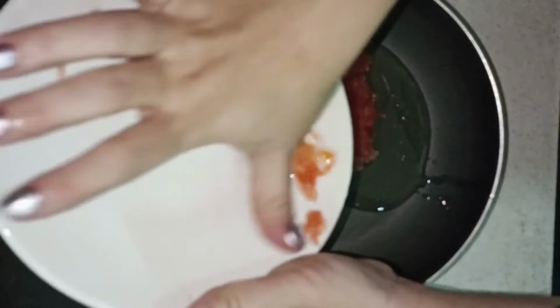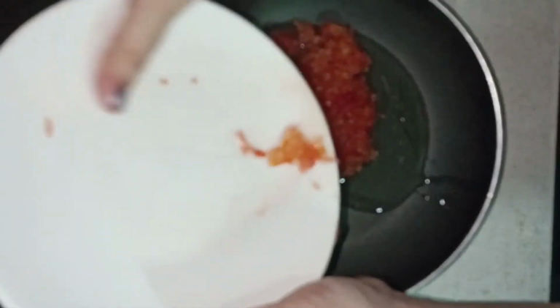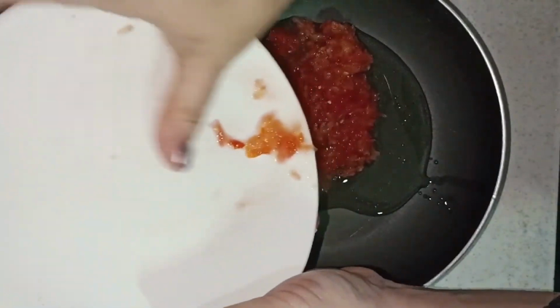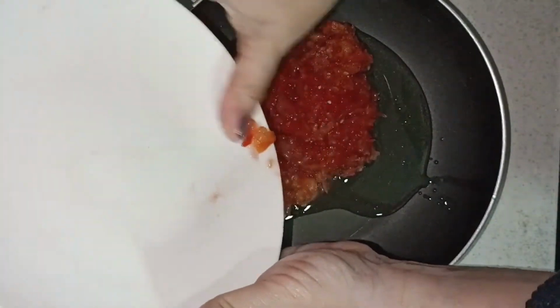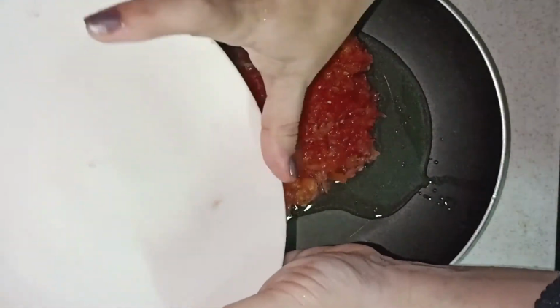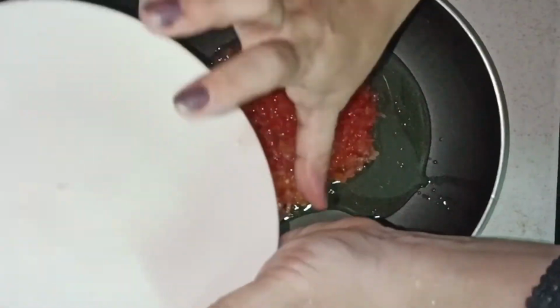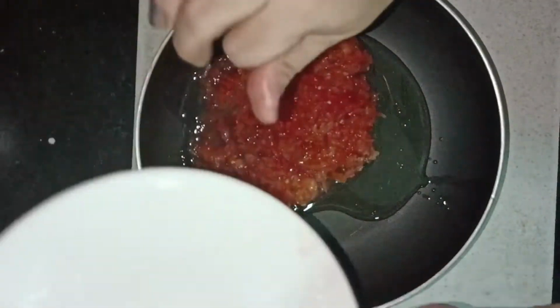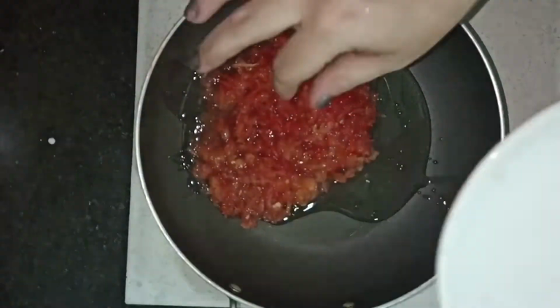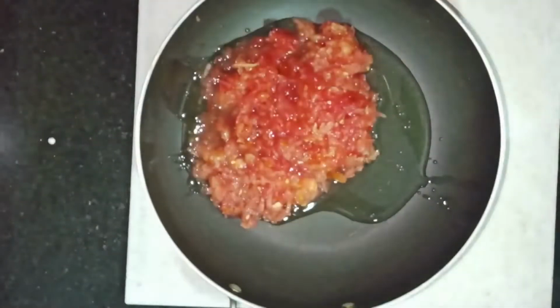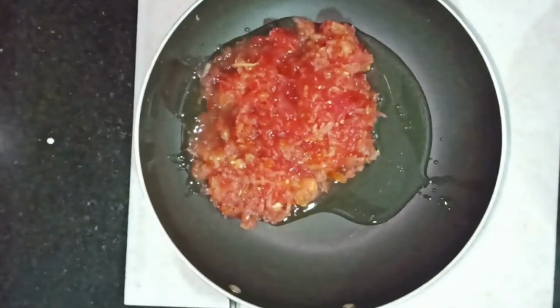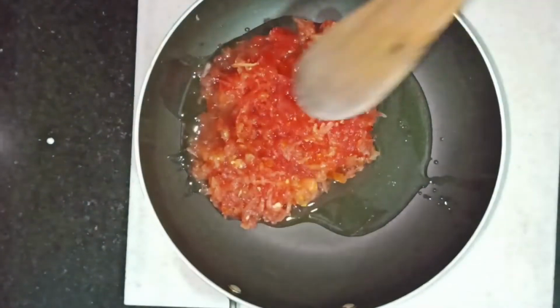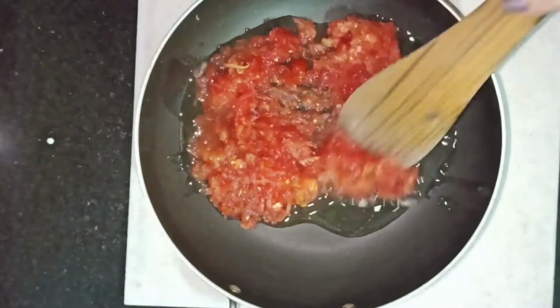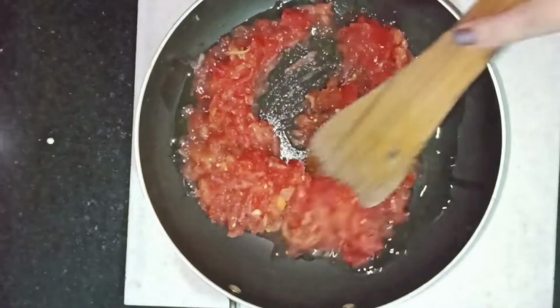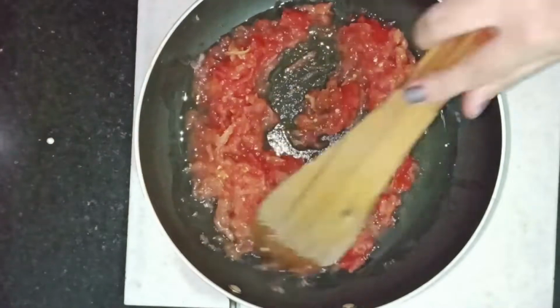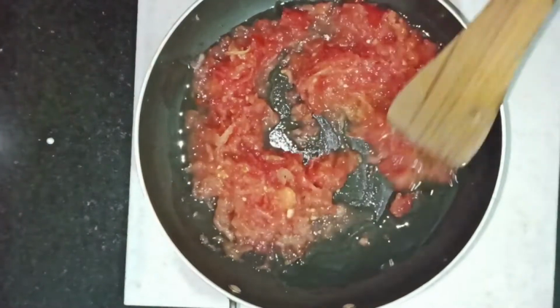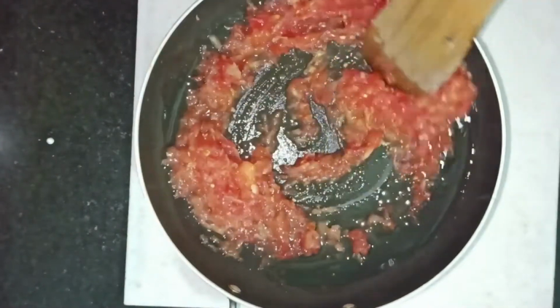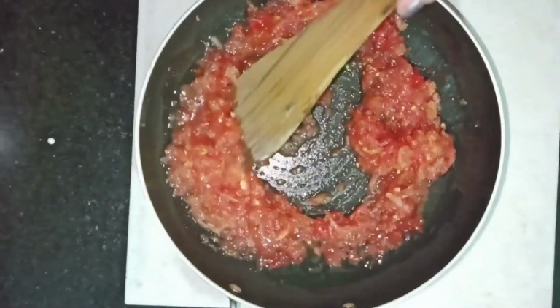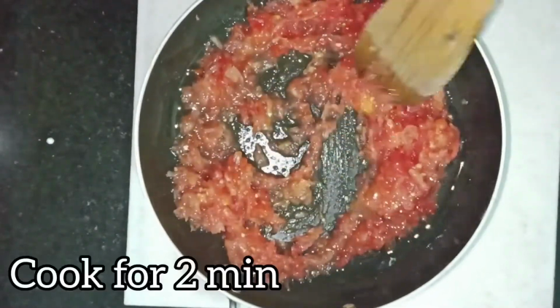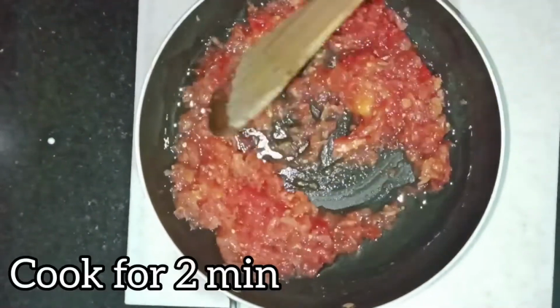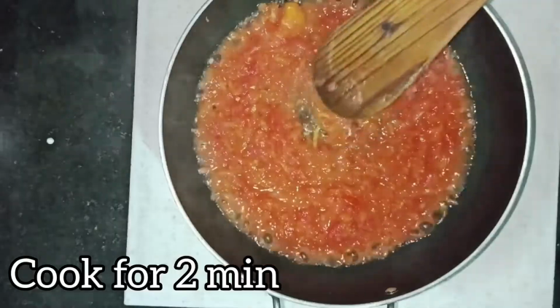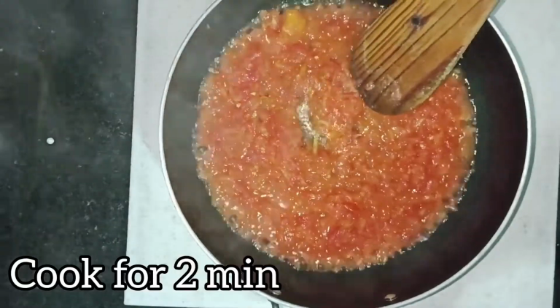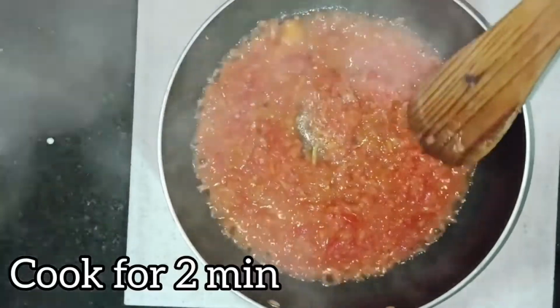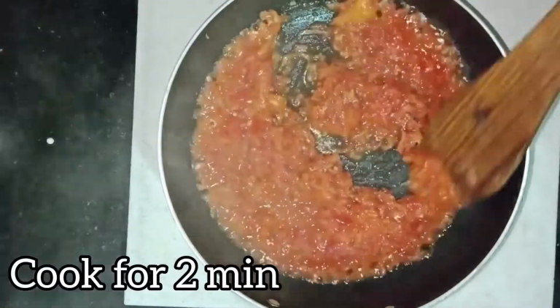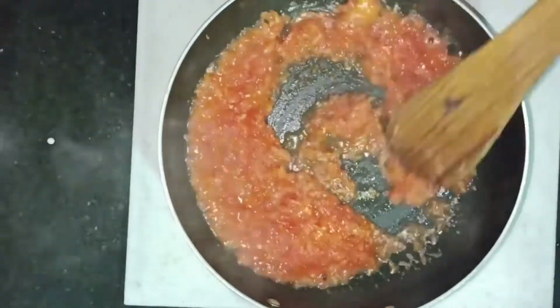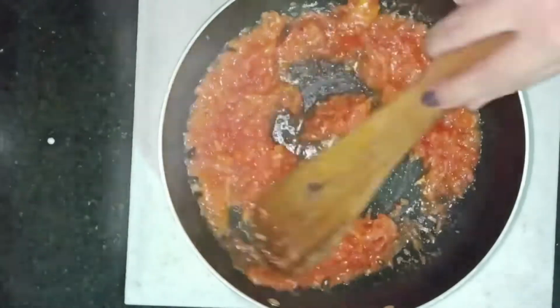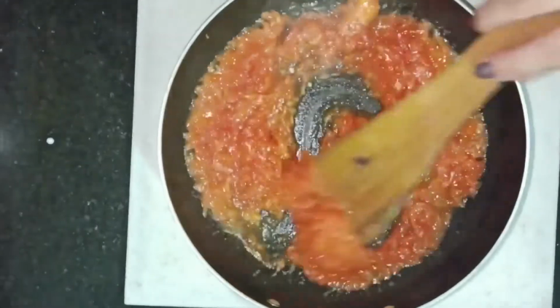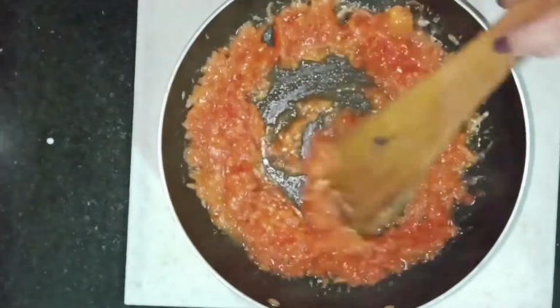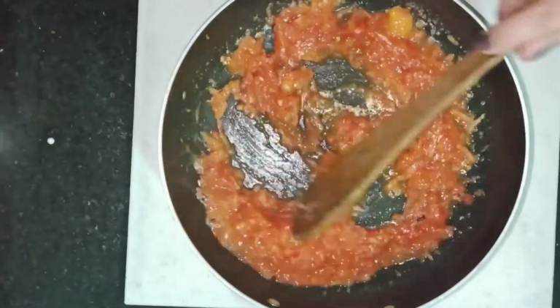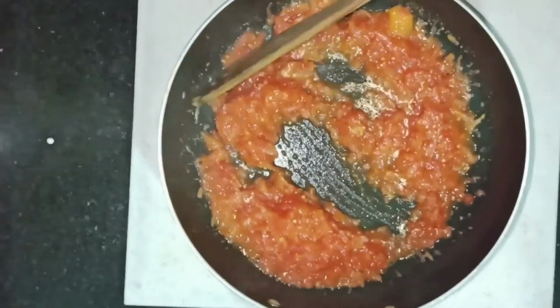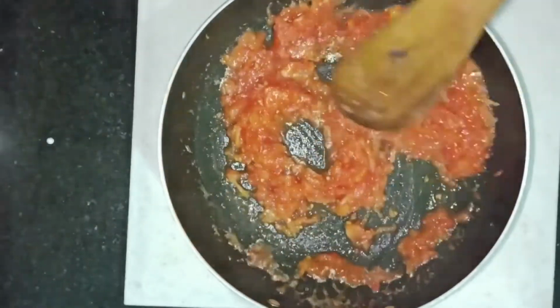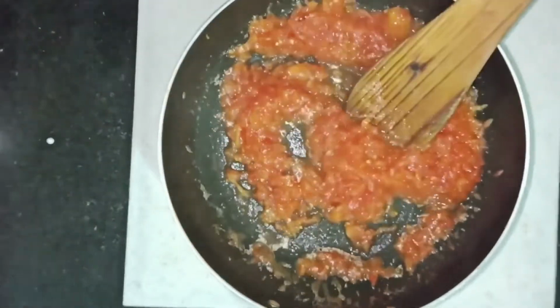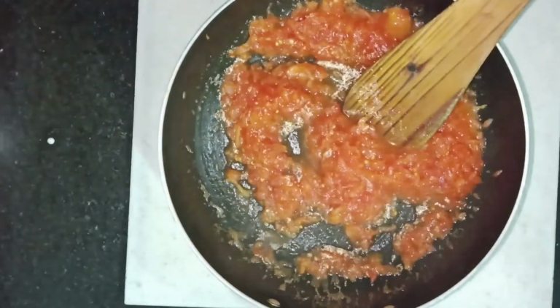We will cook this for 1-2 minutes so that our tomatoes are cooked well. Now we will add the masala.